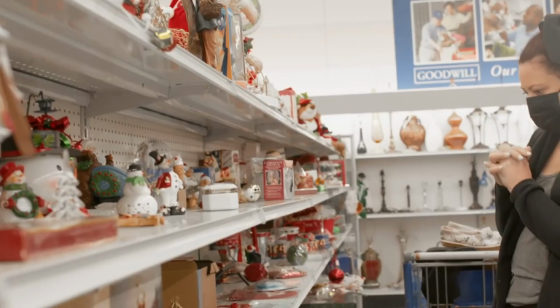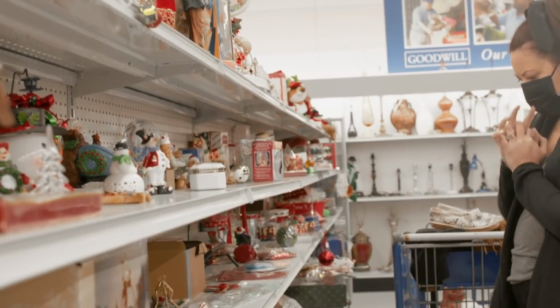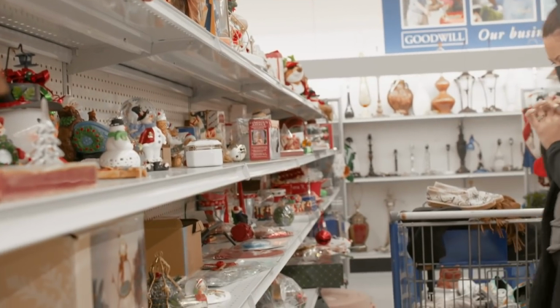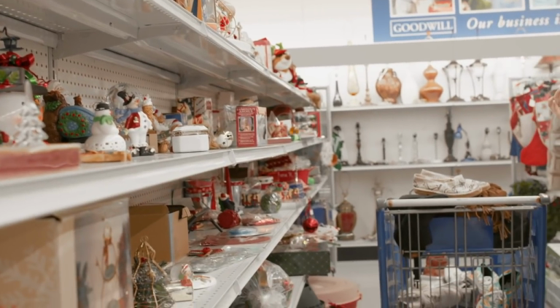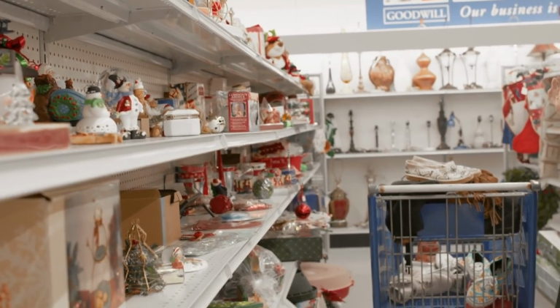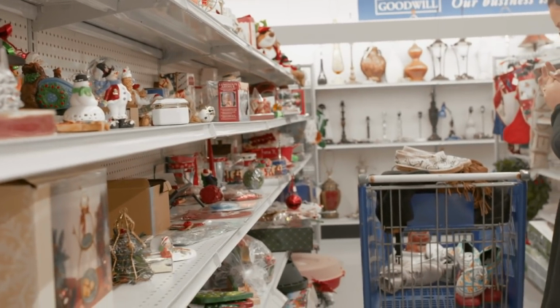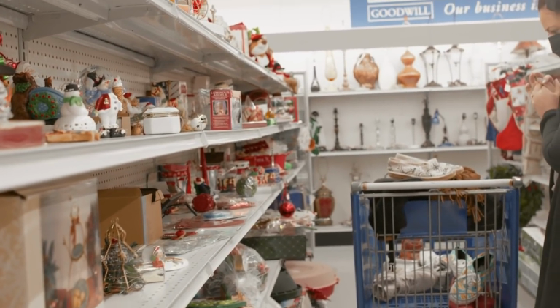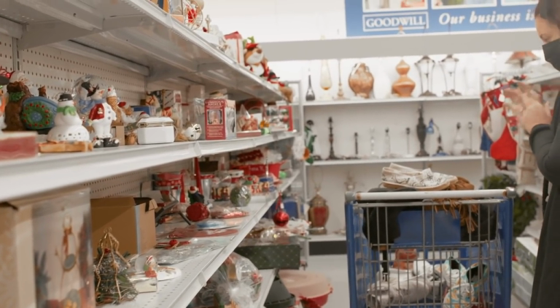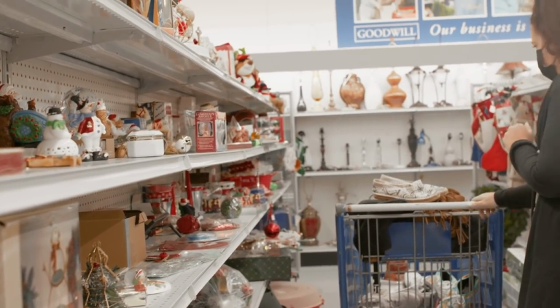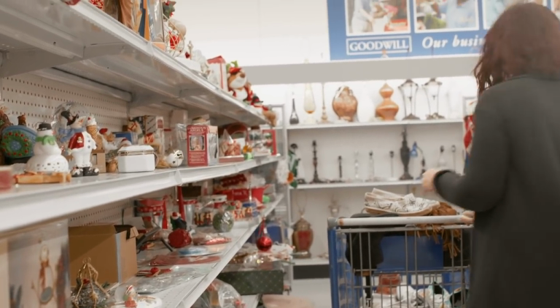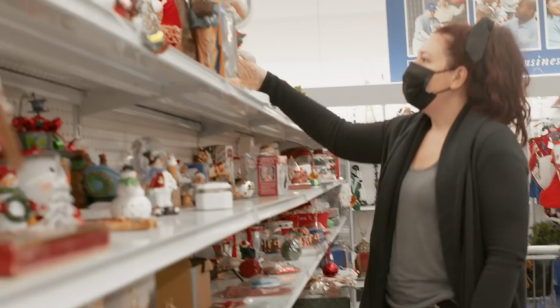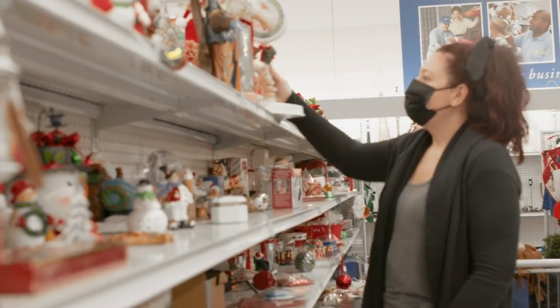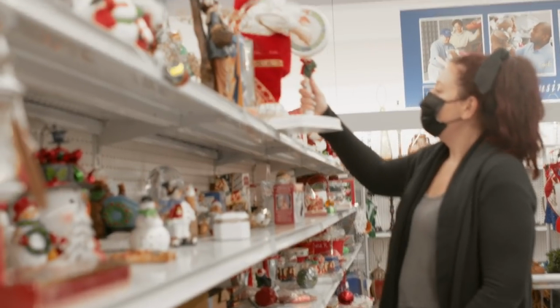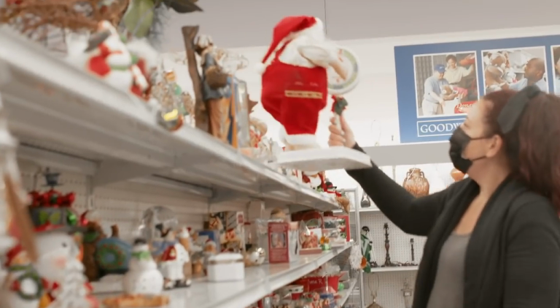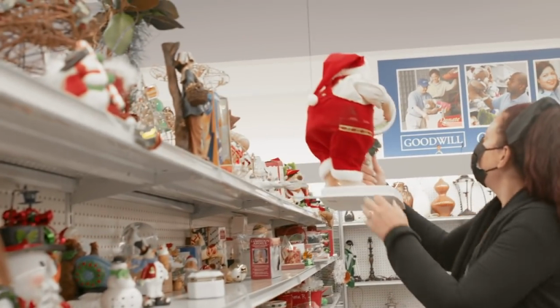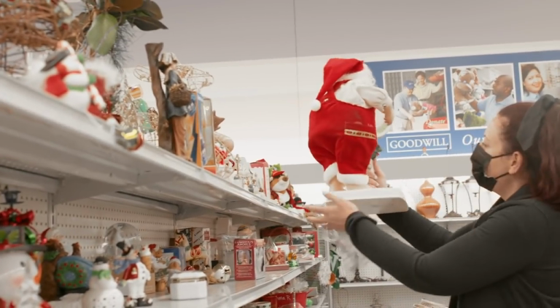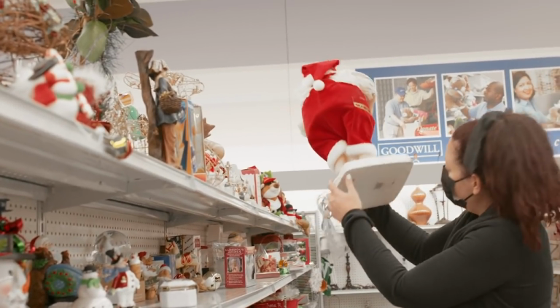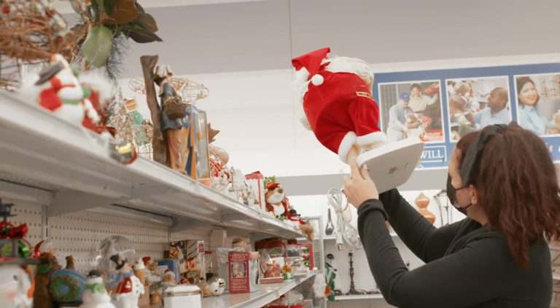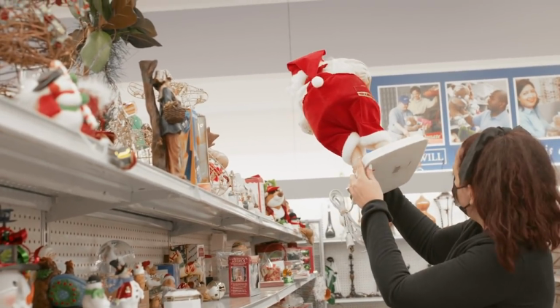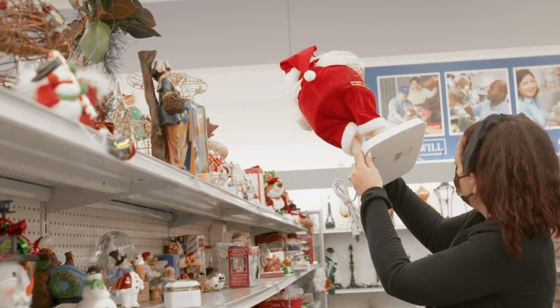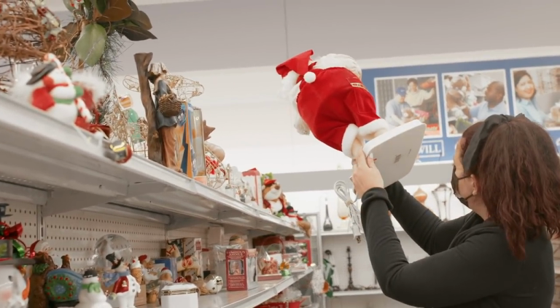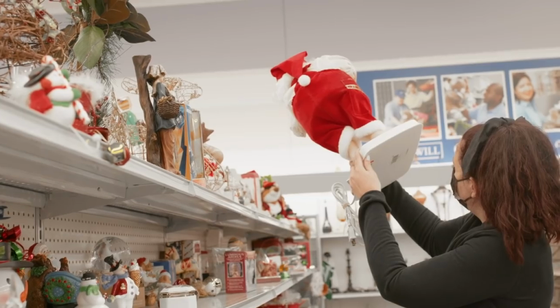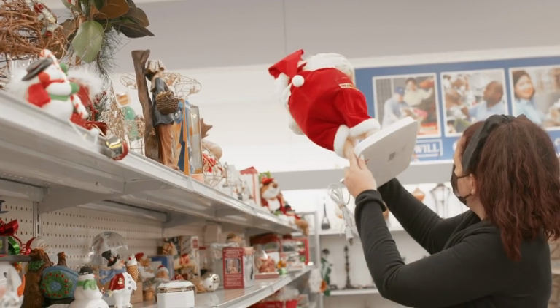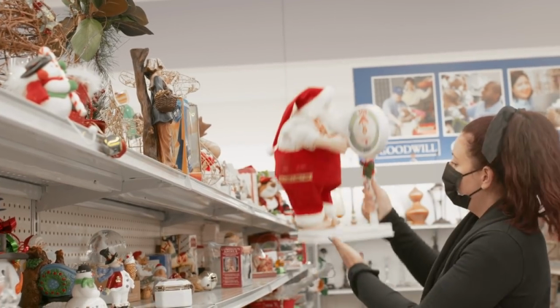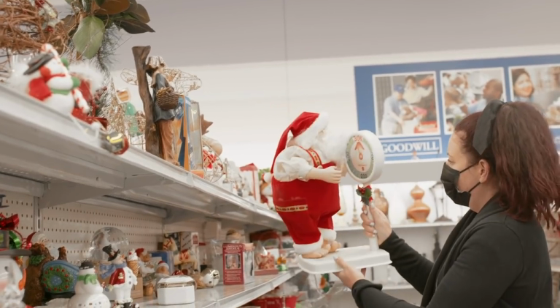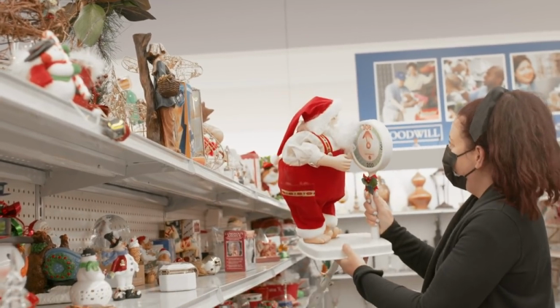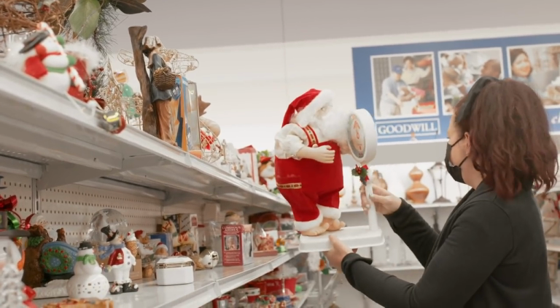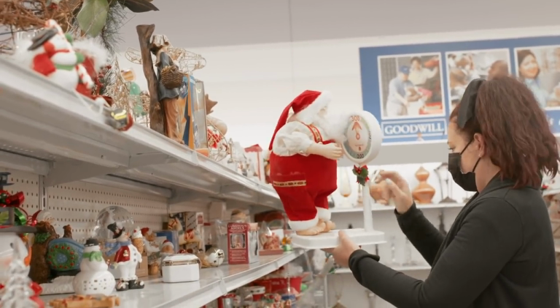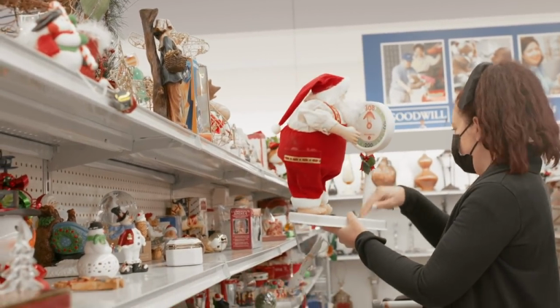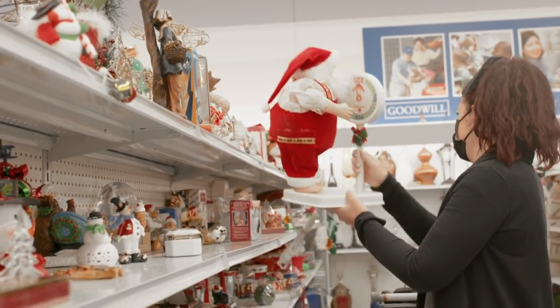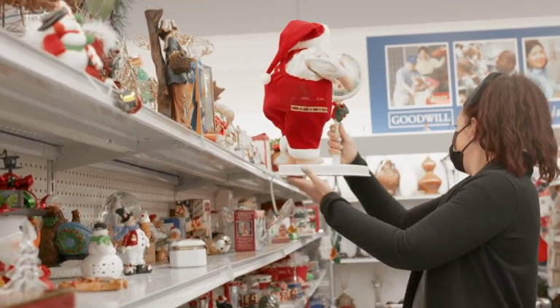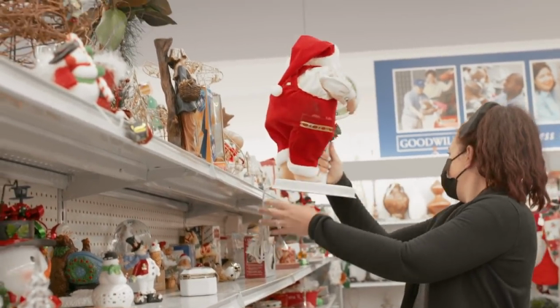Oh, Christmas stuff is up! What is this? This is a Santa on a scale? Stop it — this is hilarious.